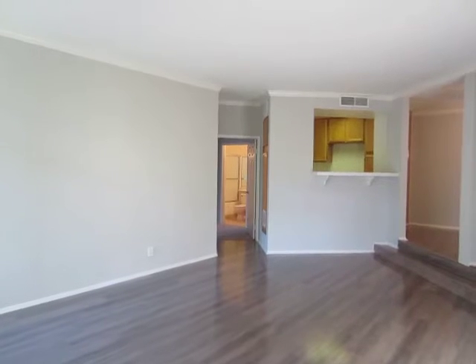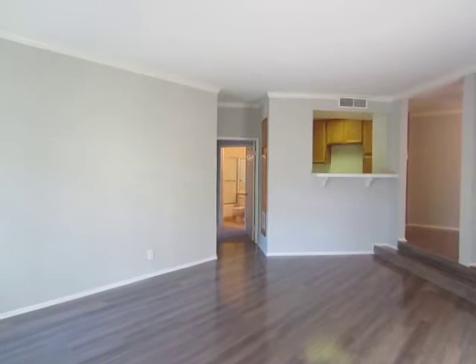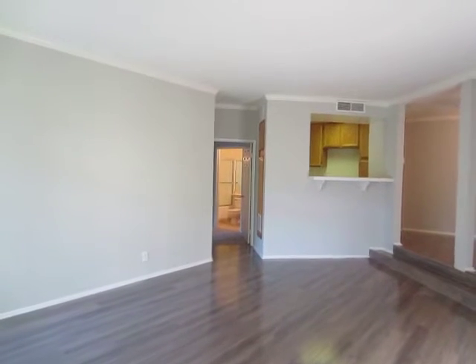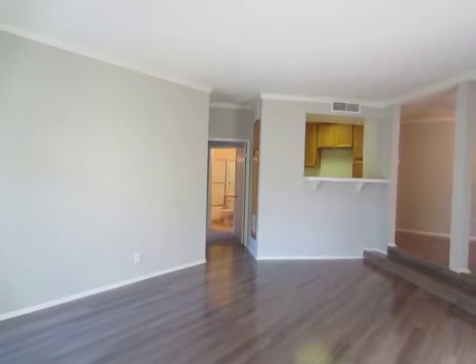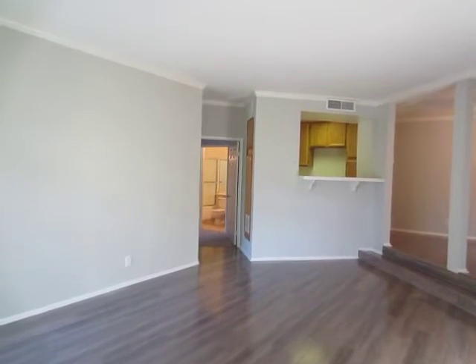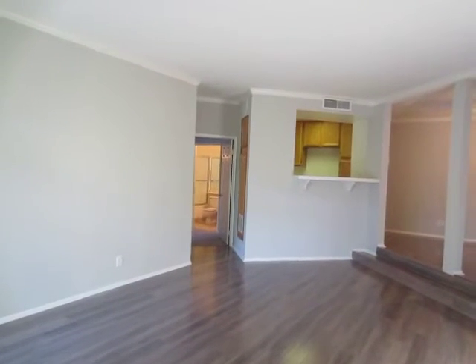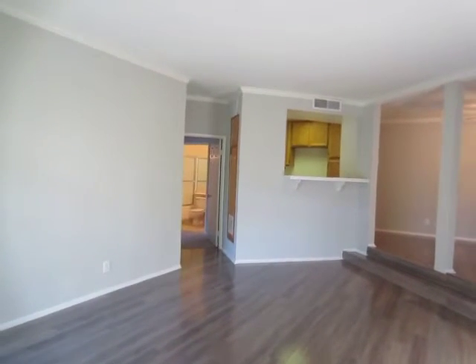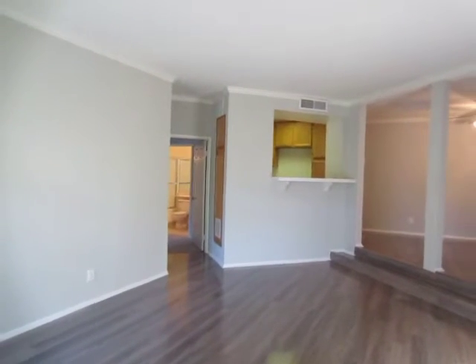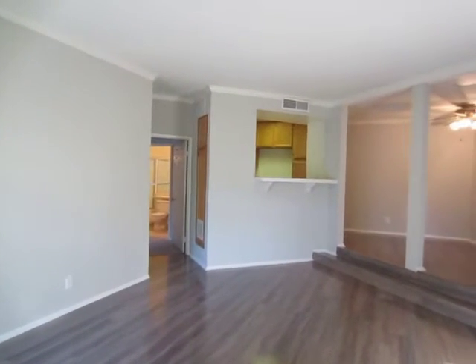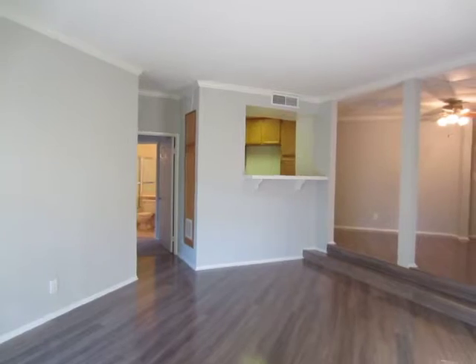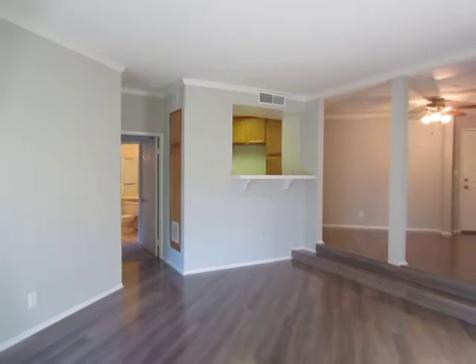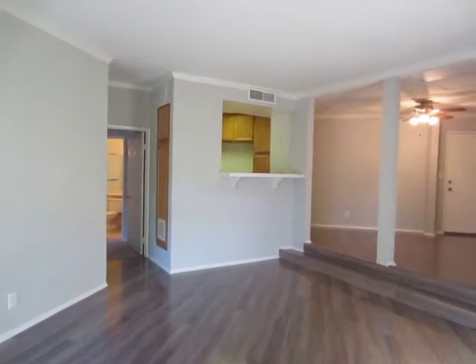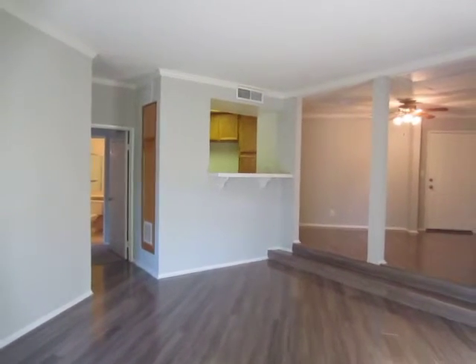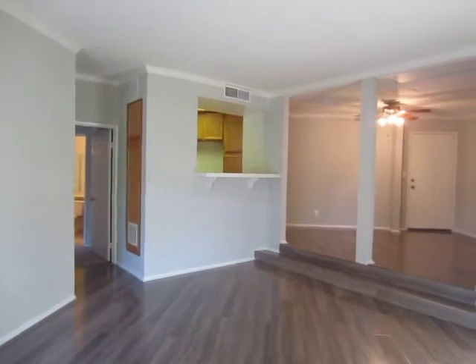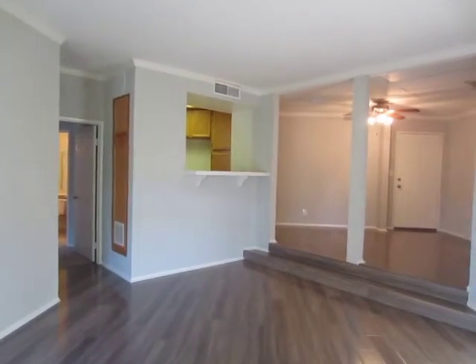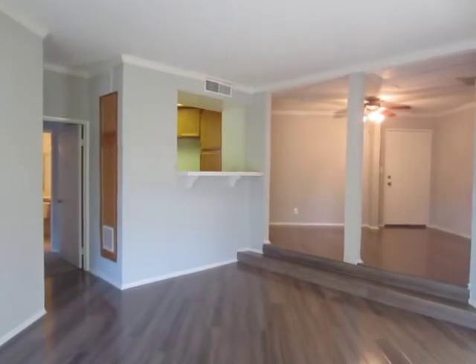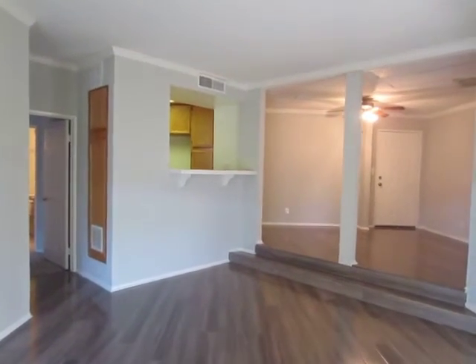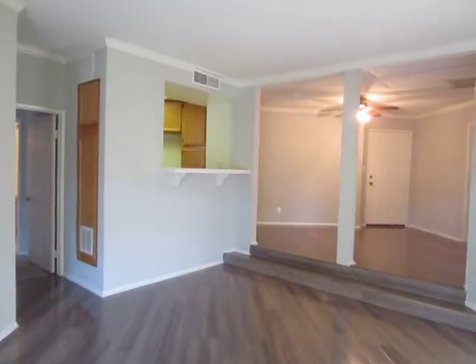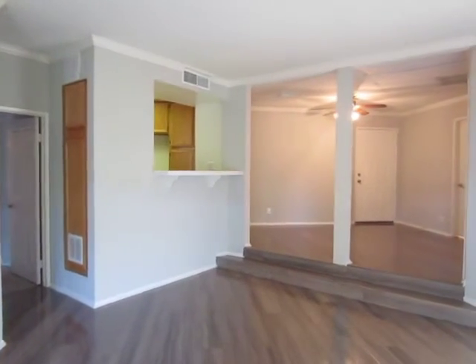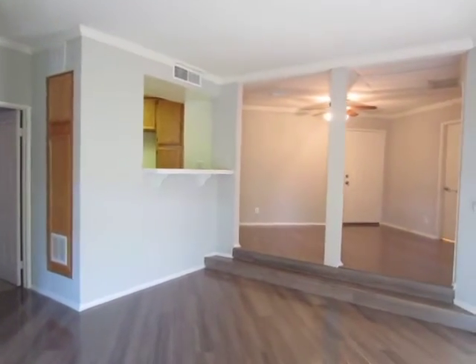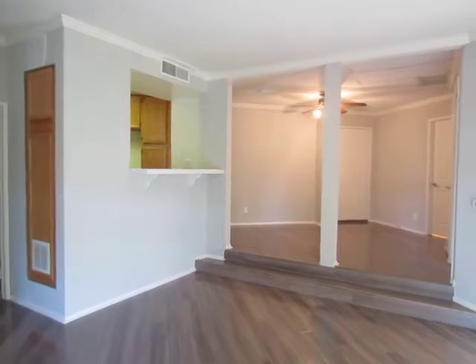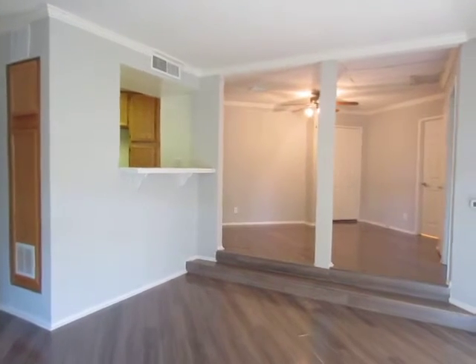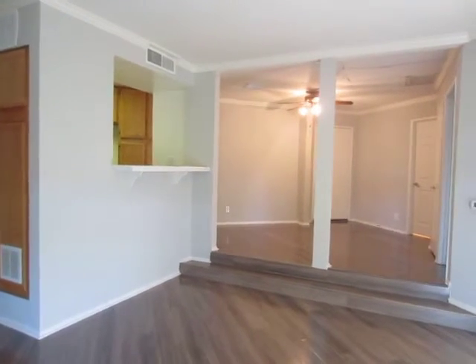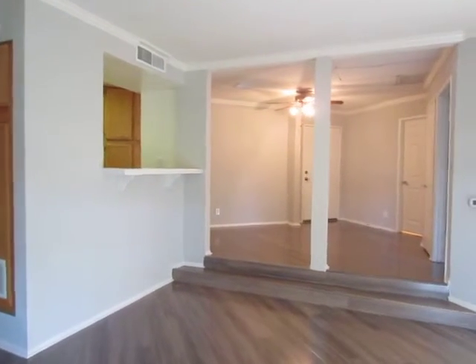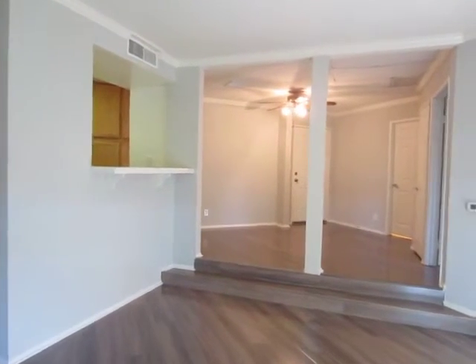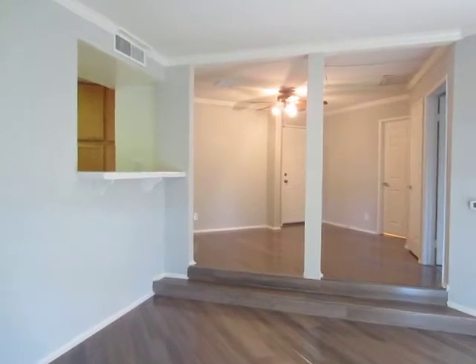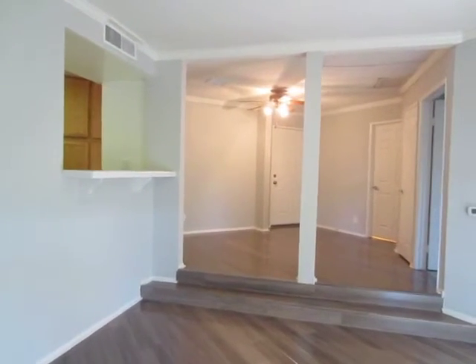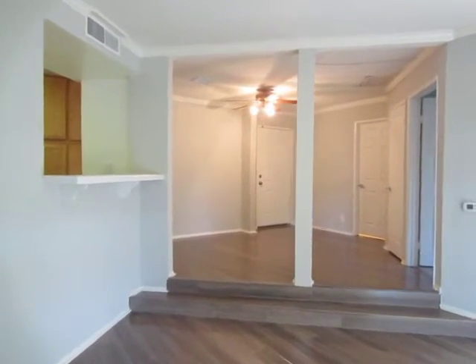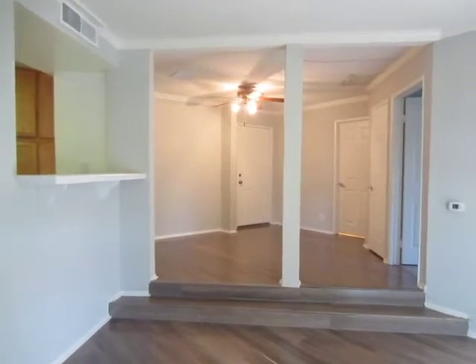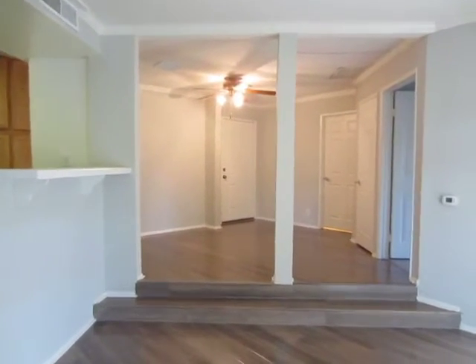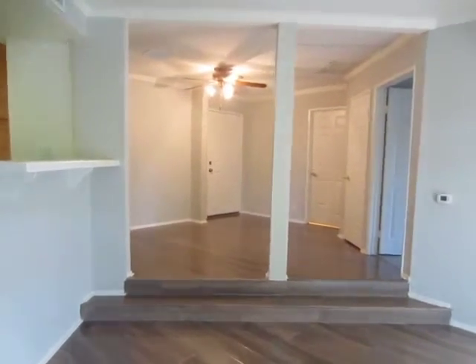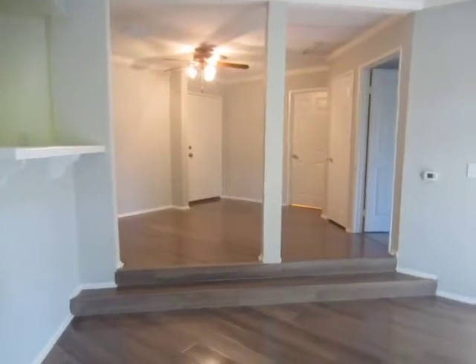This video is for a beautiful two-bedroom, two-bathroom apartment located in Encino. This is a very large upper unit located on the second floor, approximately 1,100 square feet.